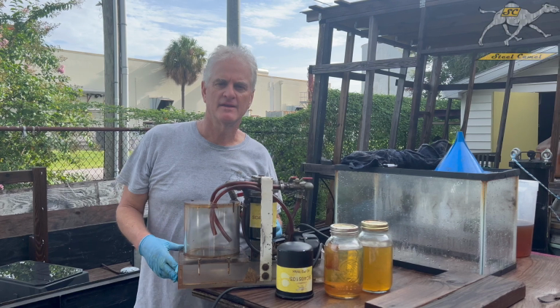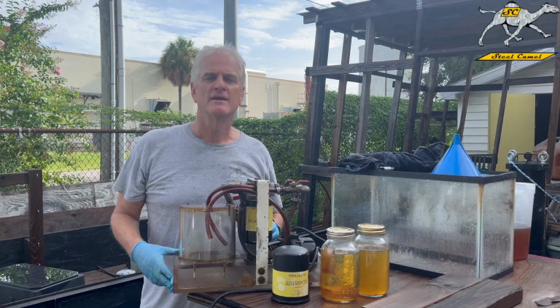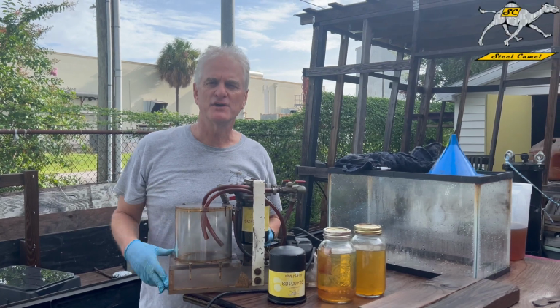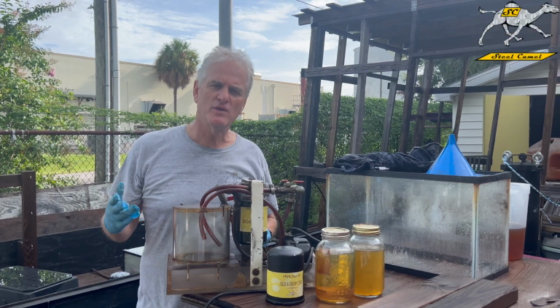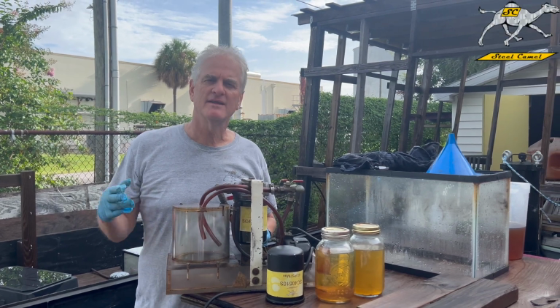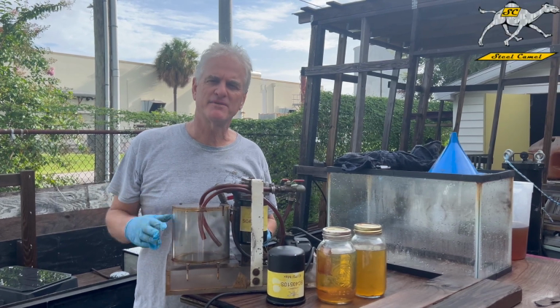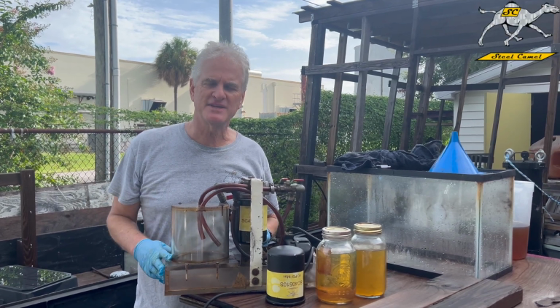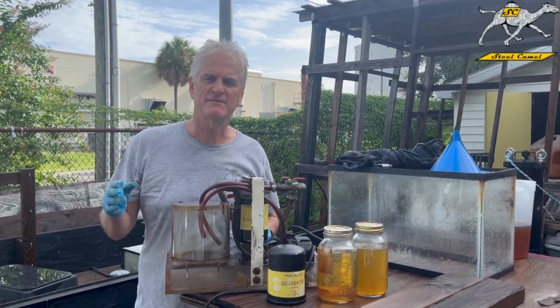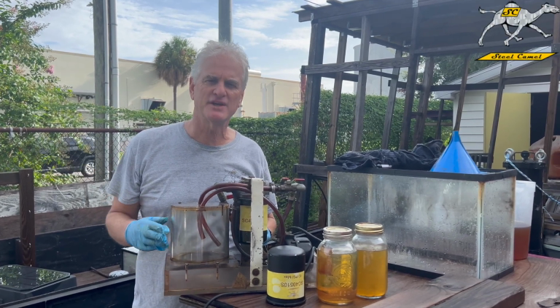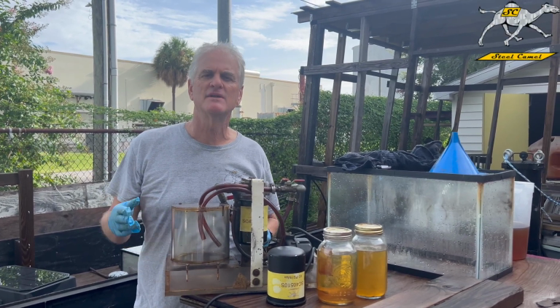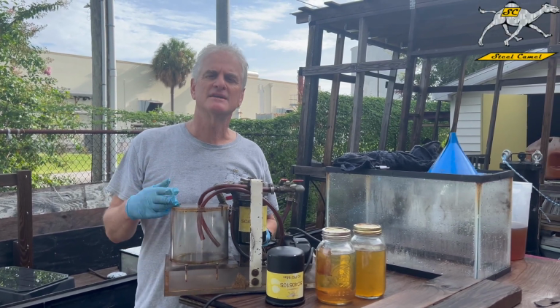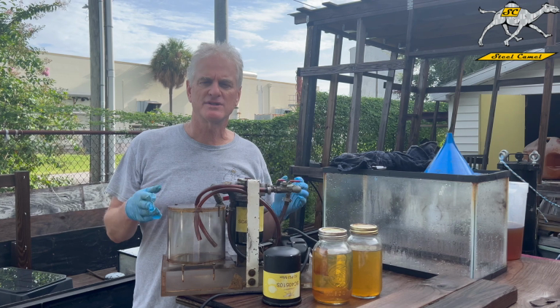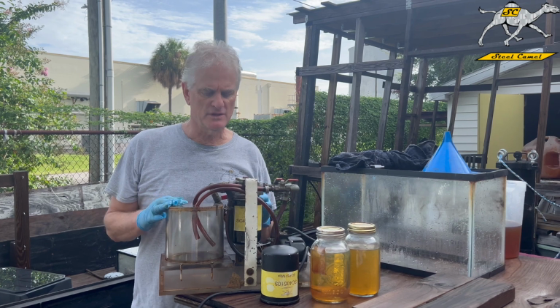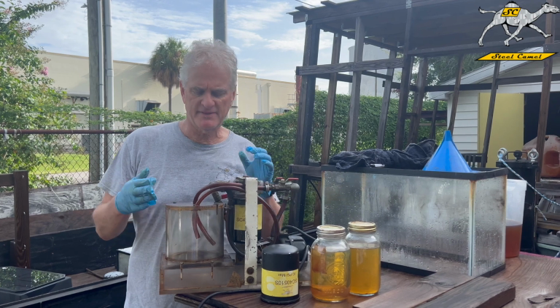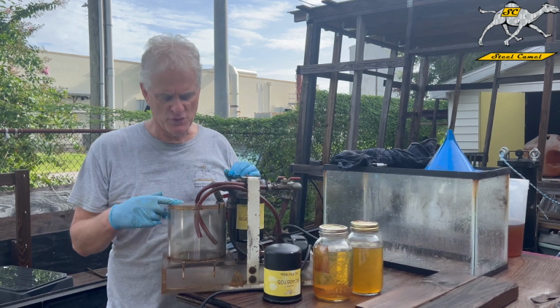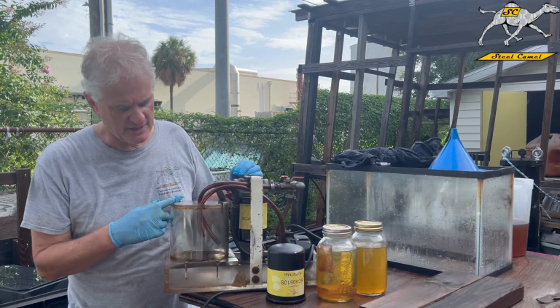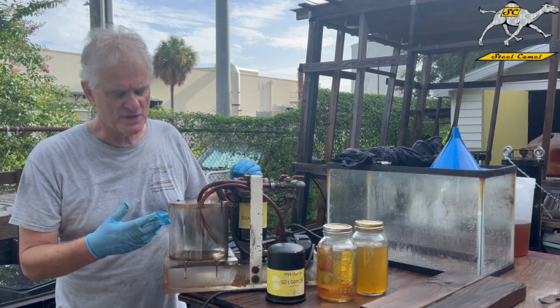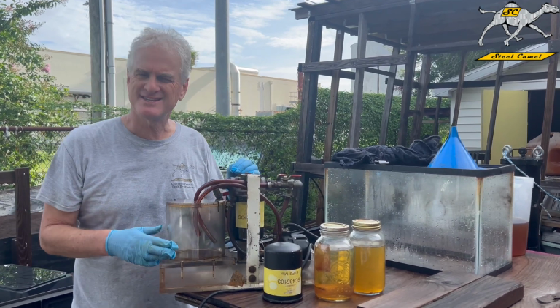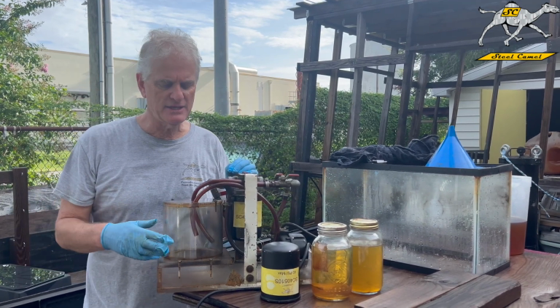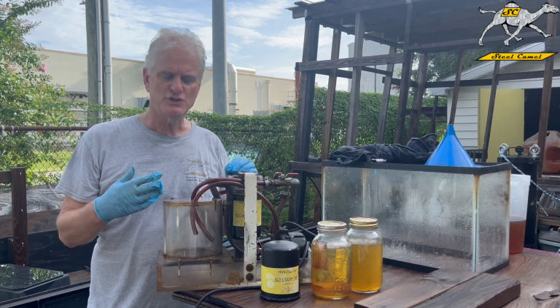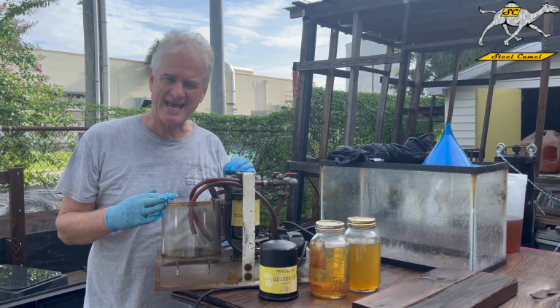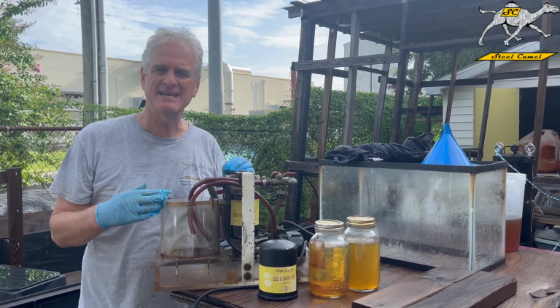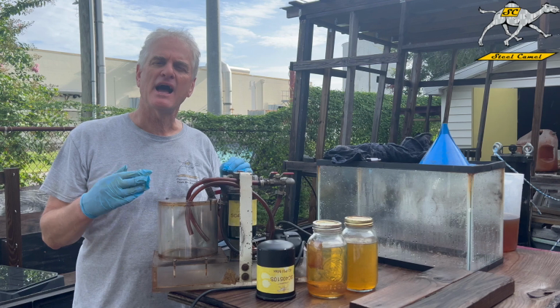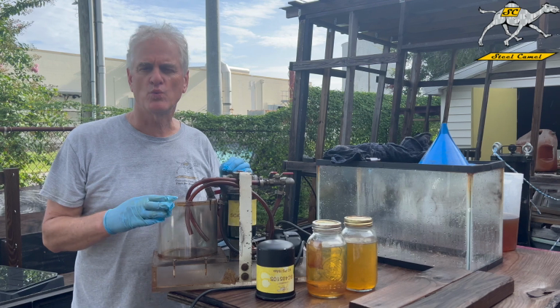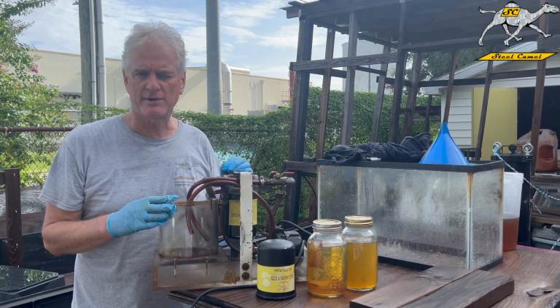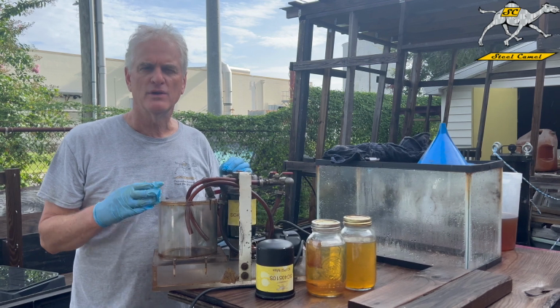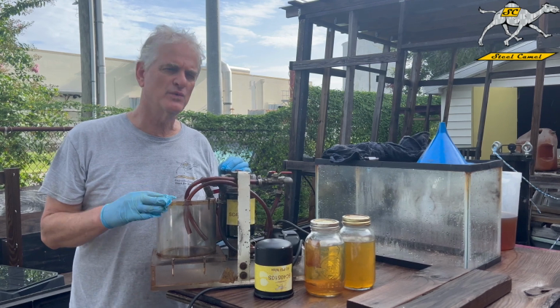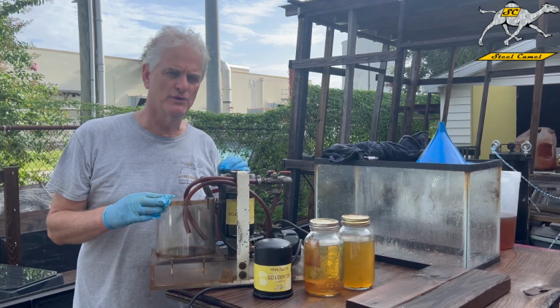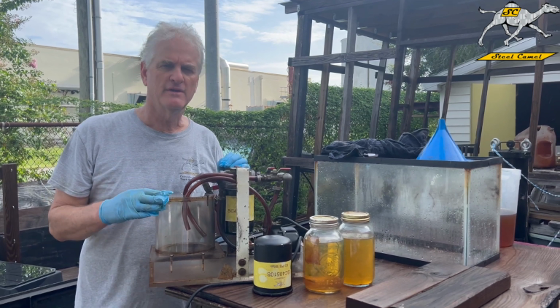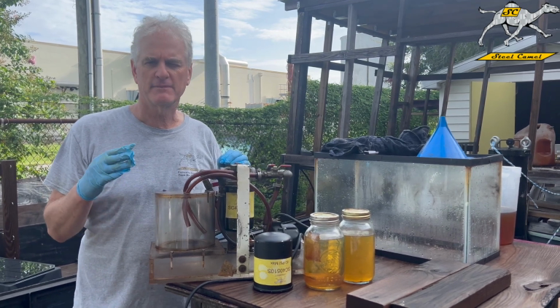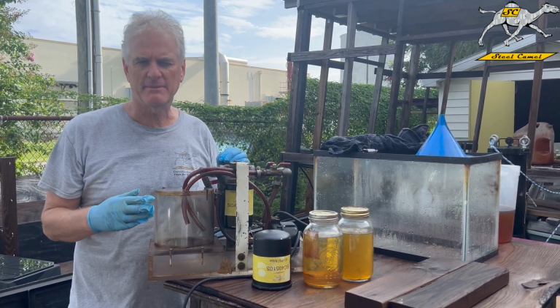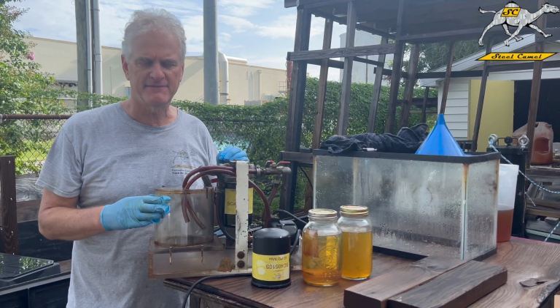Good afternoon everyone. This is Professor Dan from Steel Camel. Today we're going to talk to you a little bit about this unit, which is designed to test how much water we can remove from contaminated fuel.